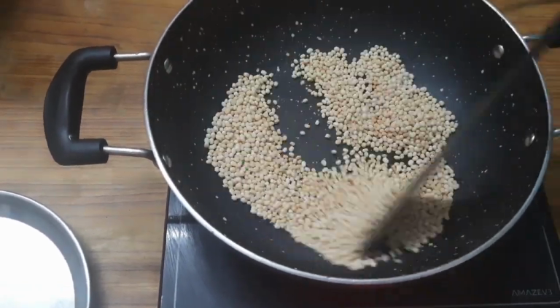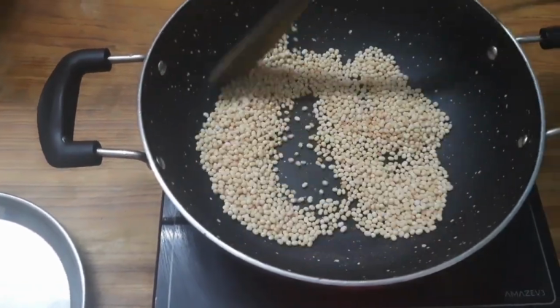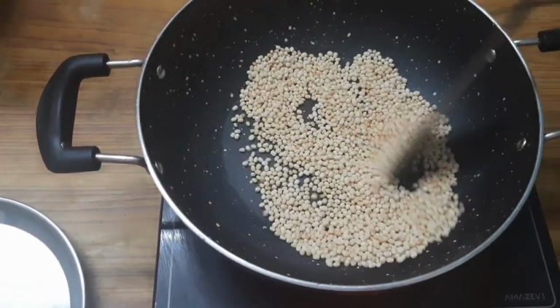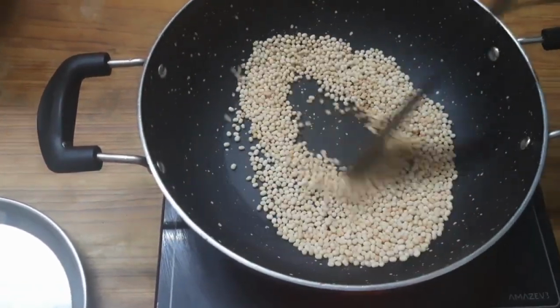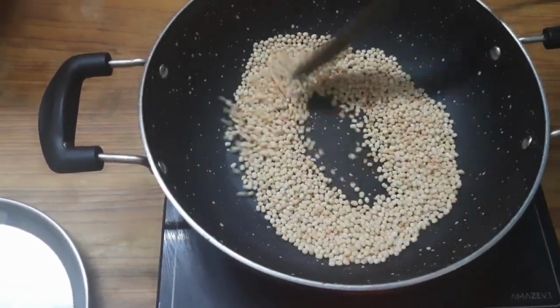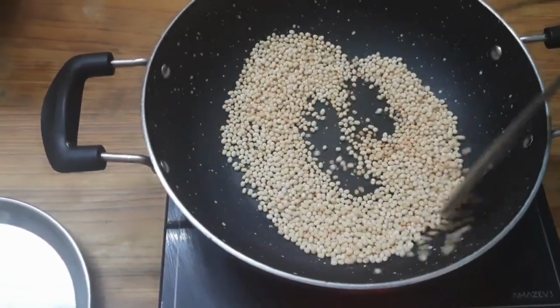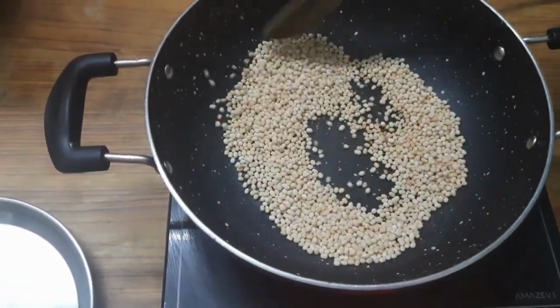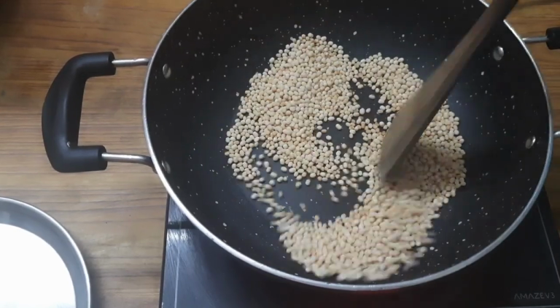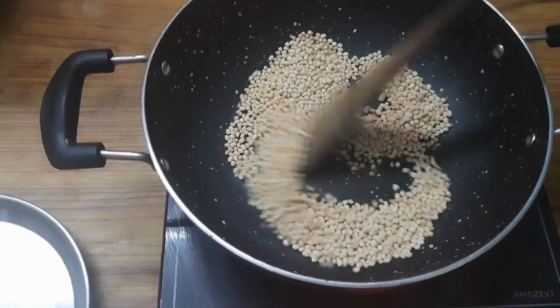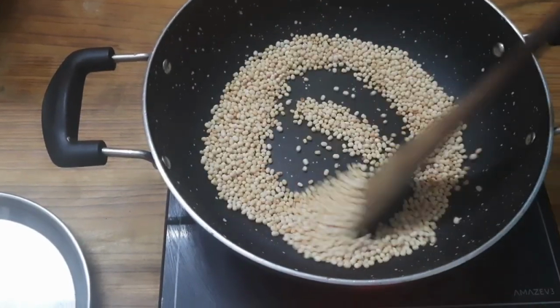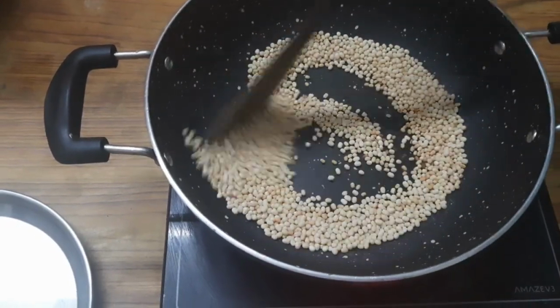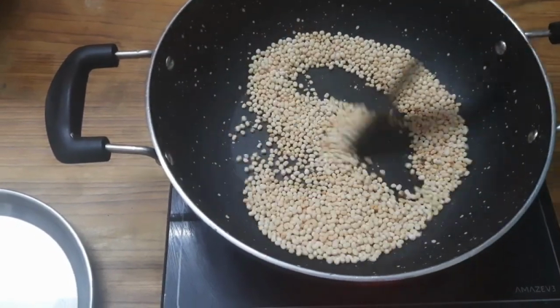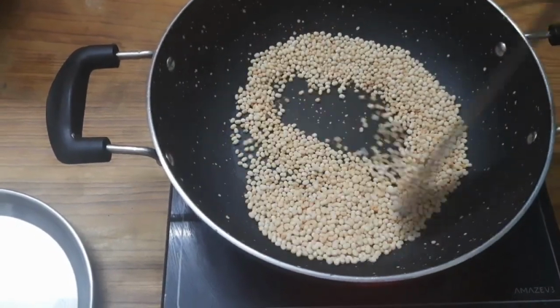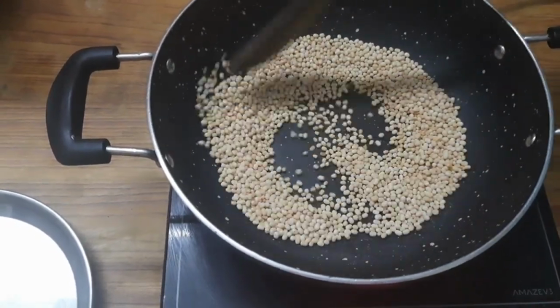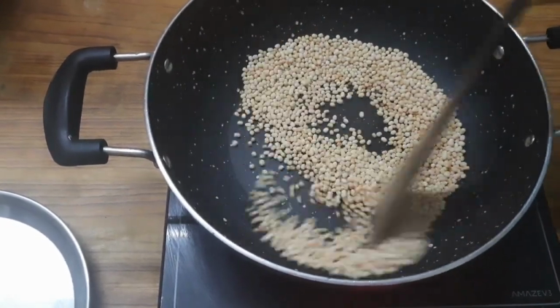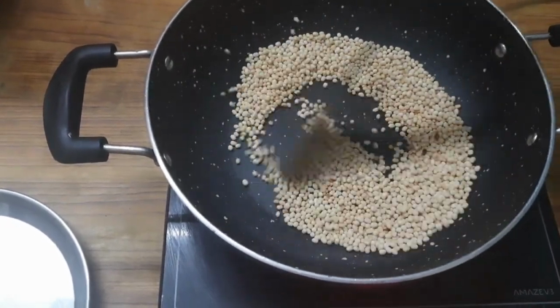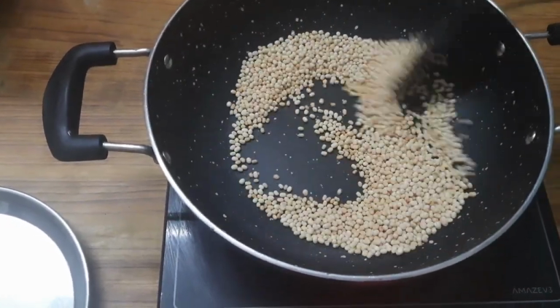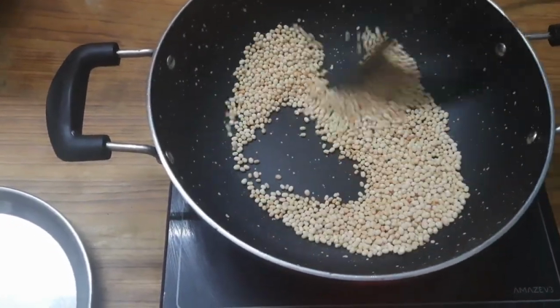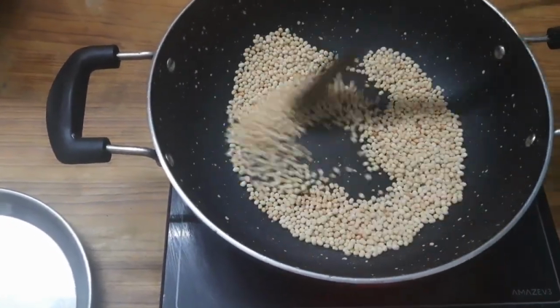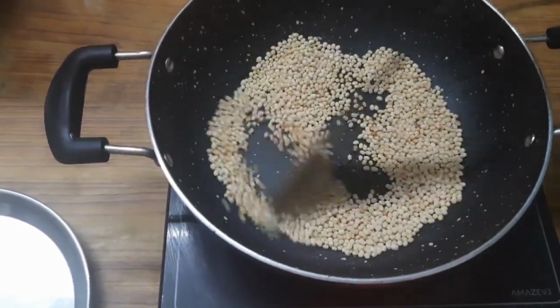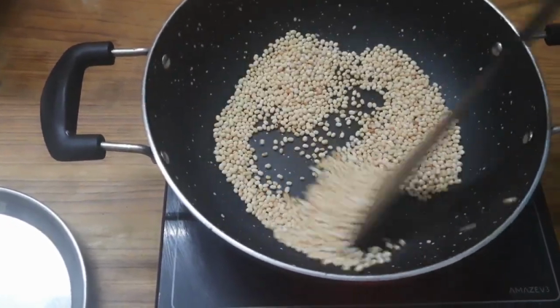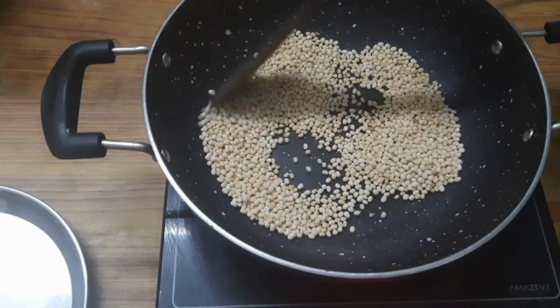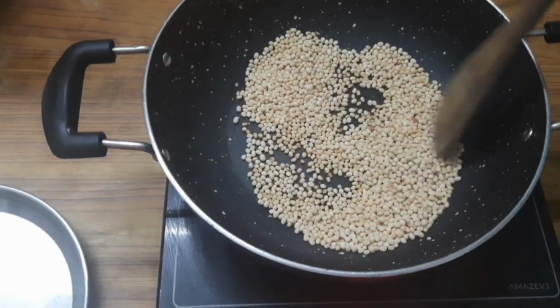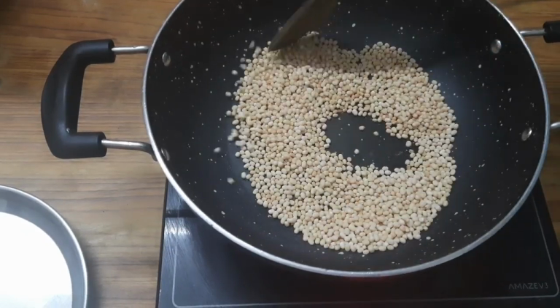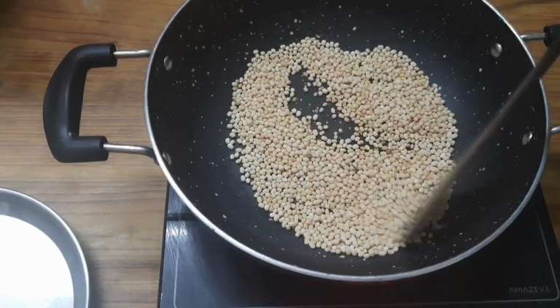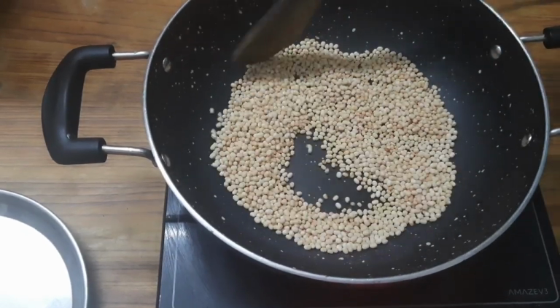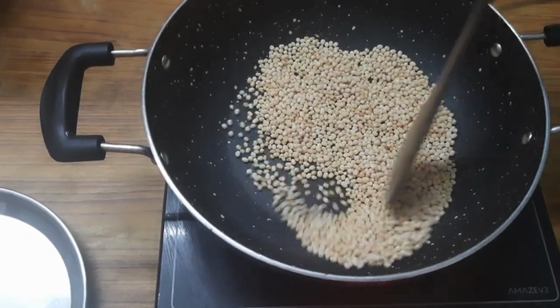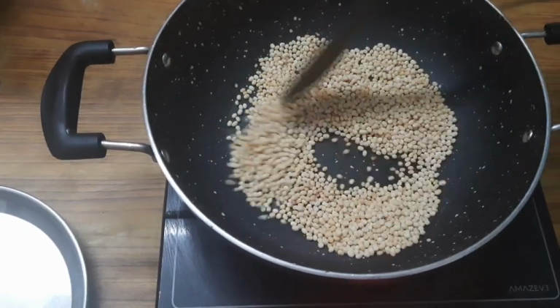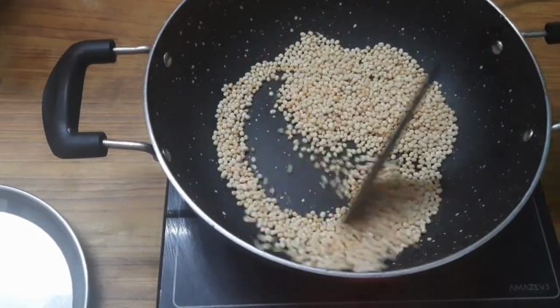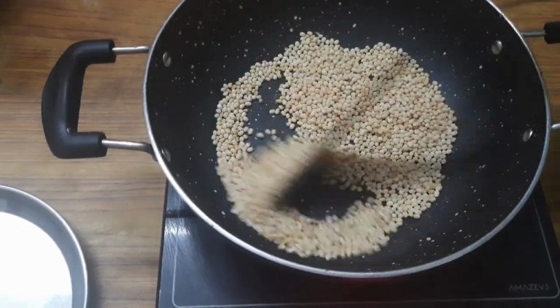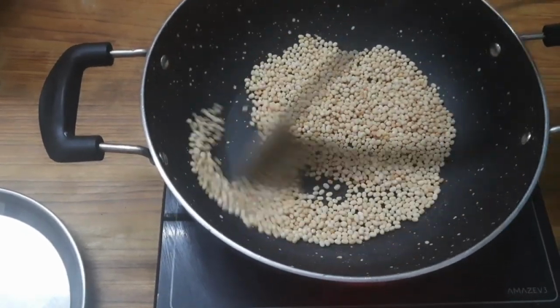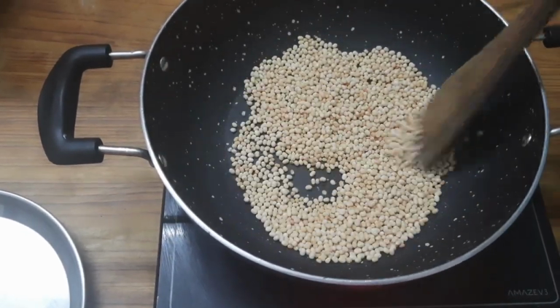It is a golden brown. It is good for the kumayam. It is a good aroma.